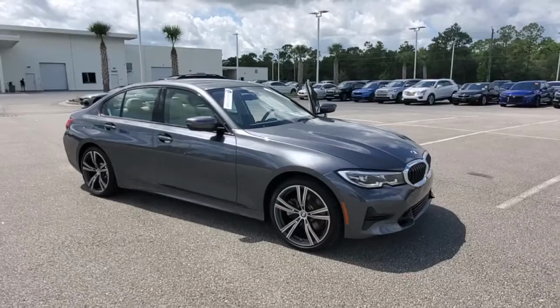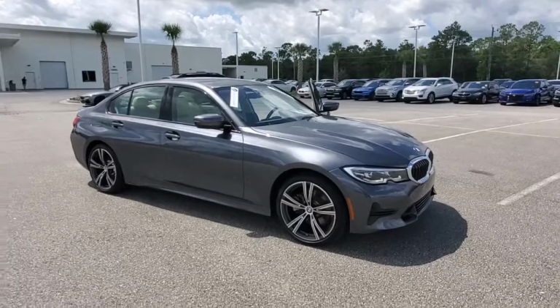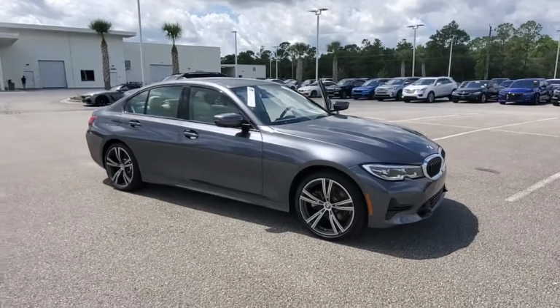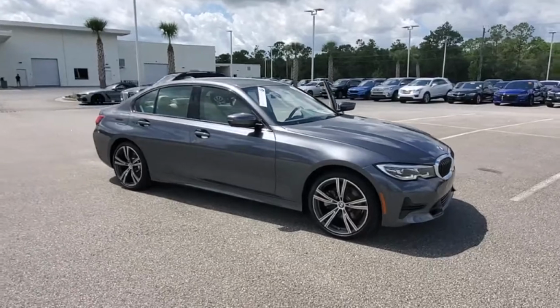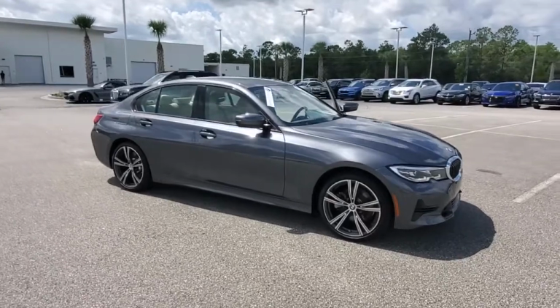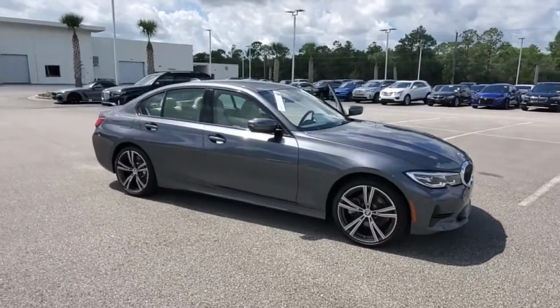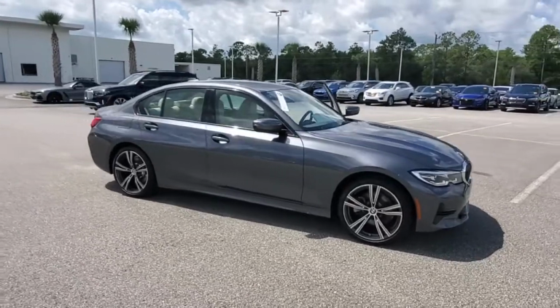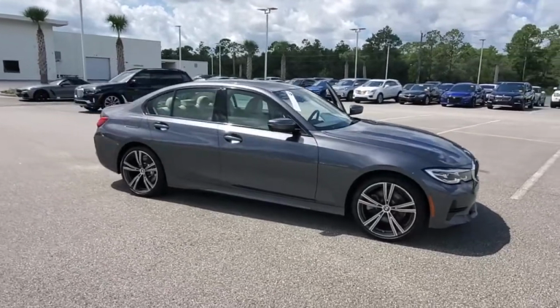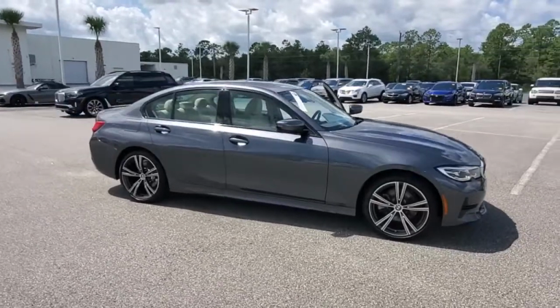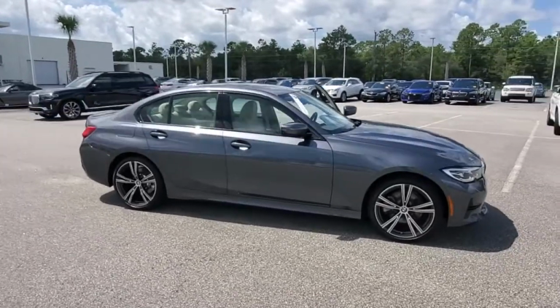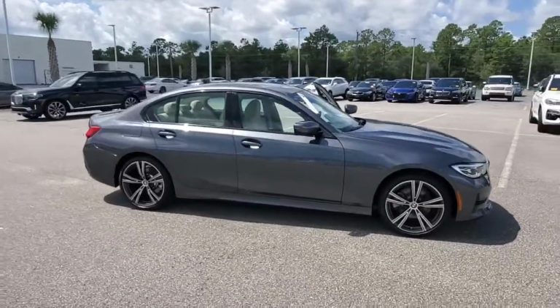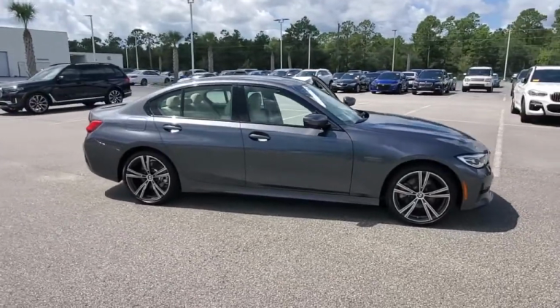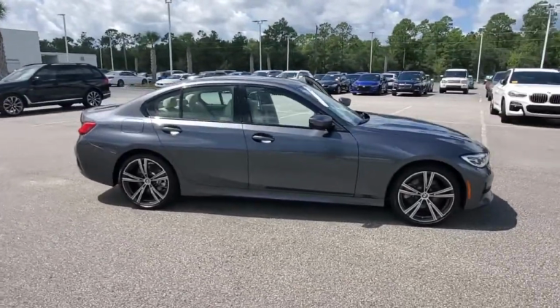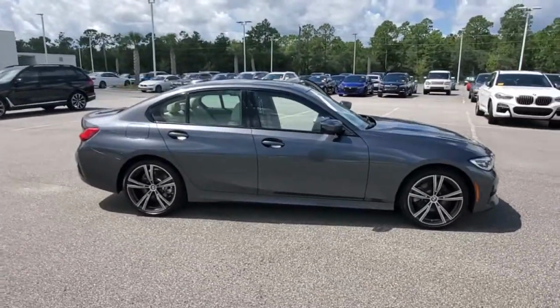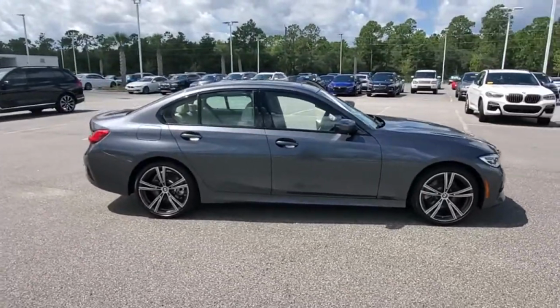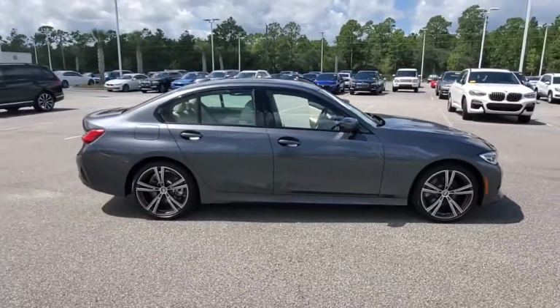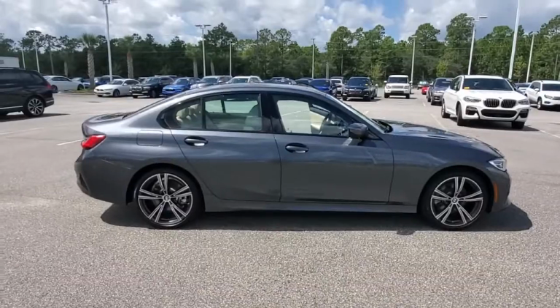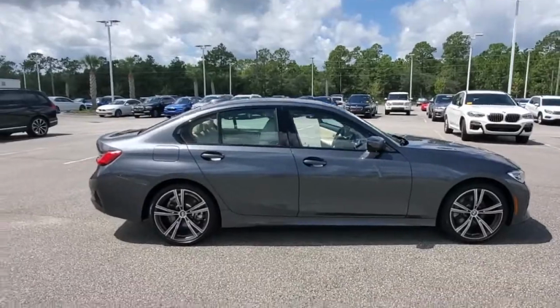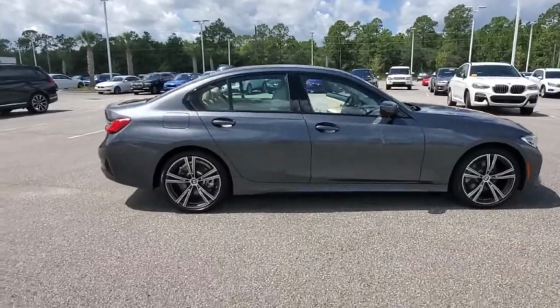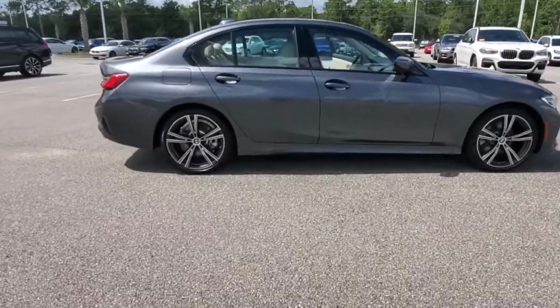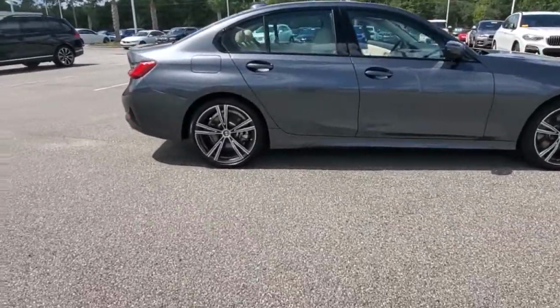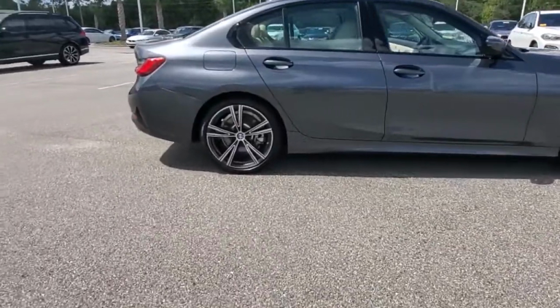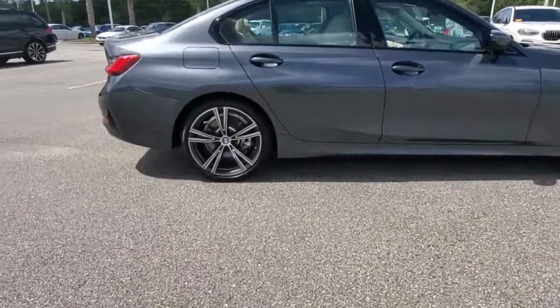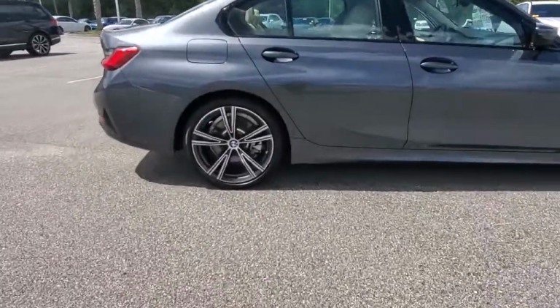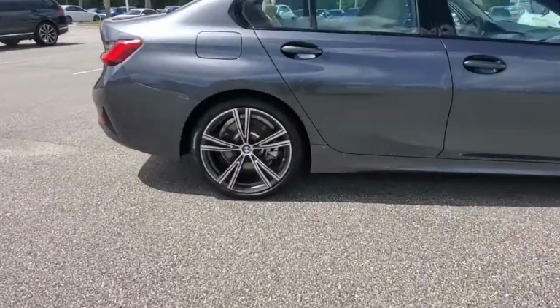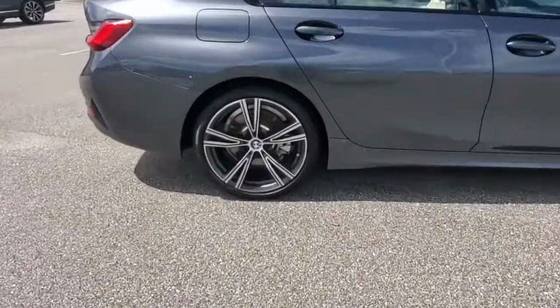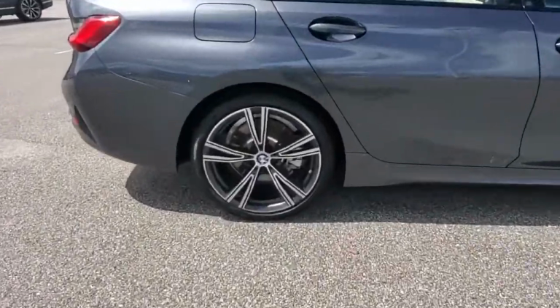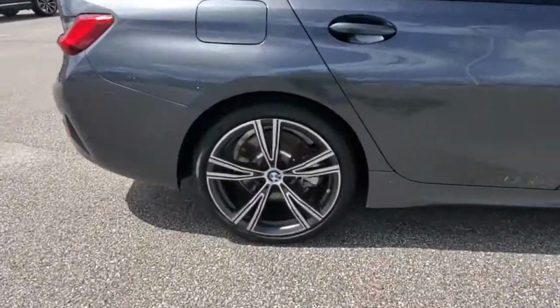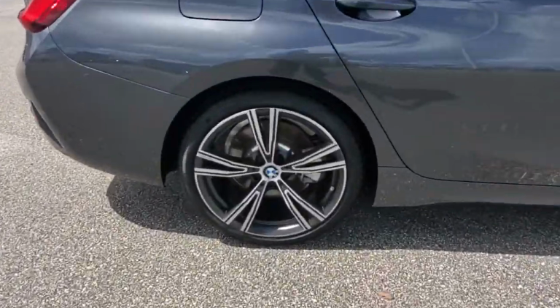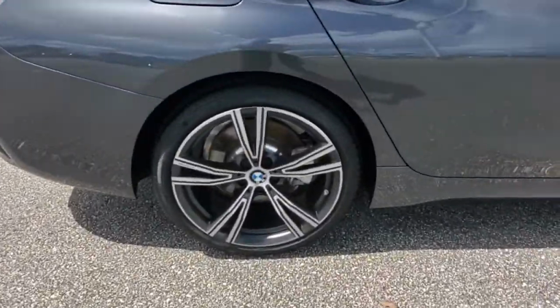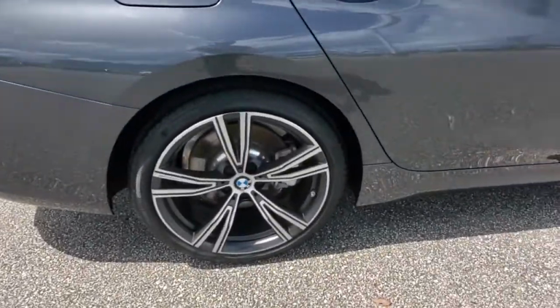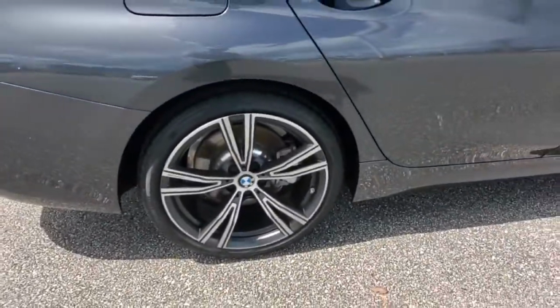Can you see yourself in the 2019 BMW 325i? This vehicle is an outstanding buy with fewer than 25,000 miles on the odometer.